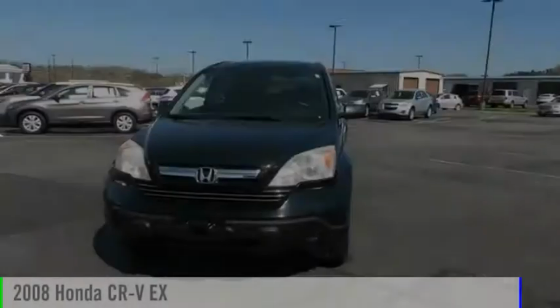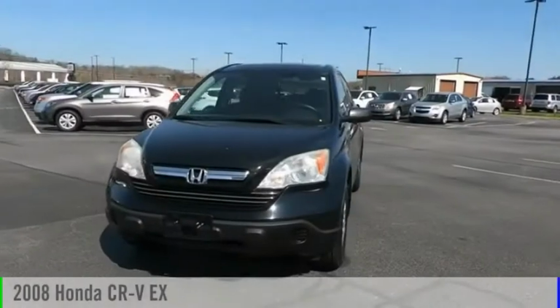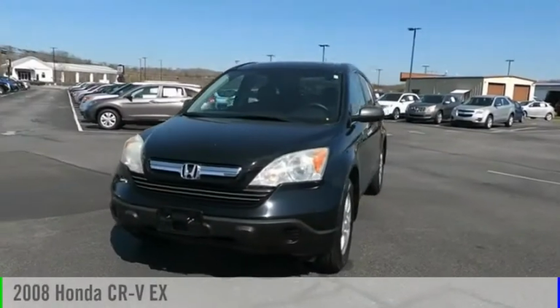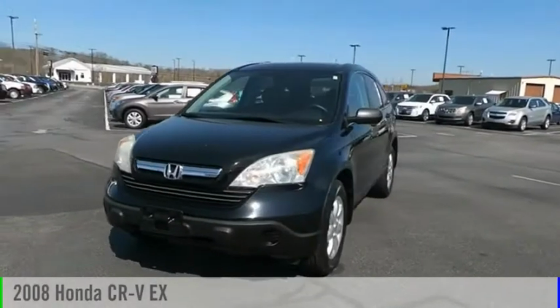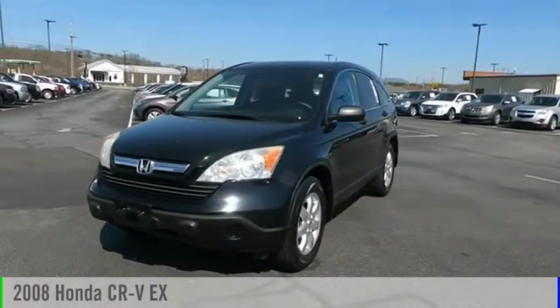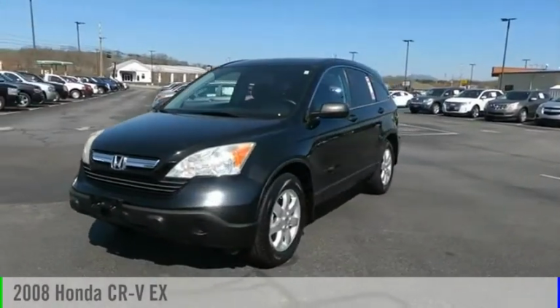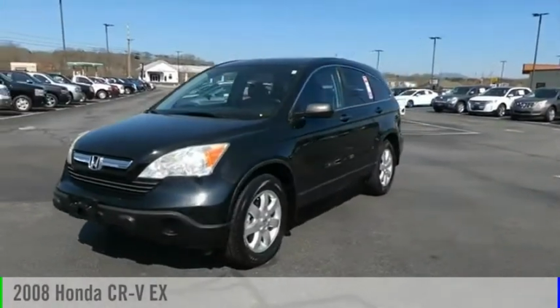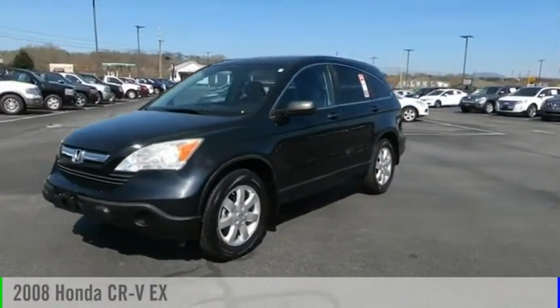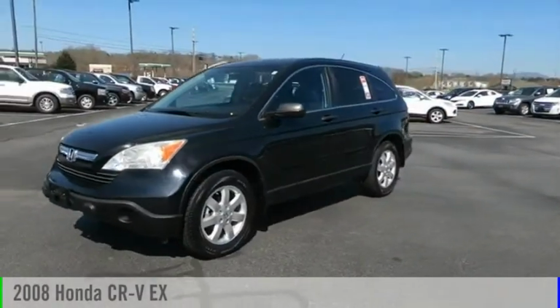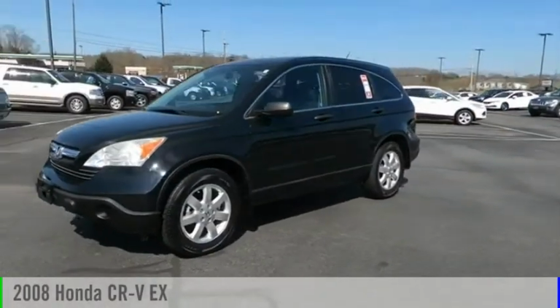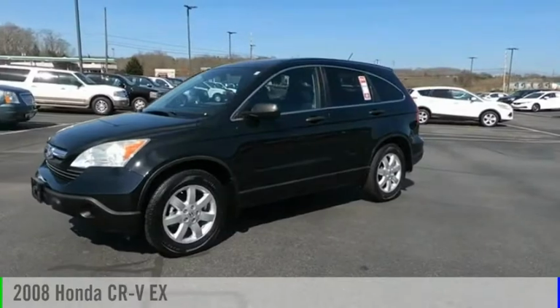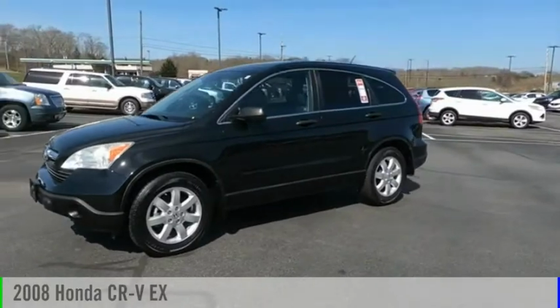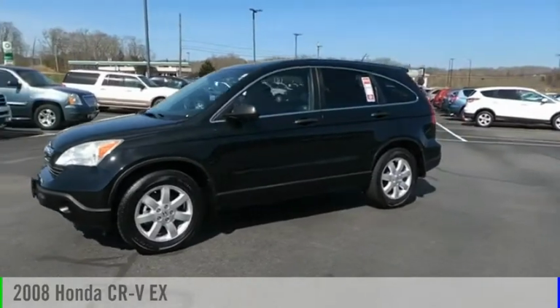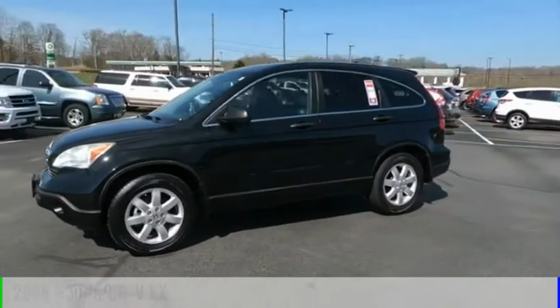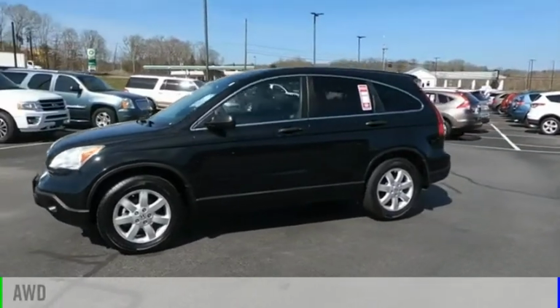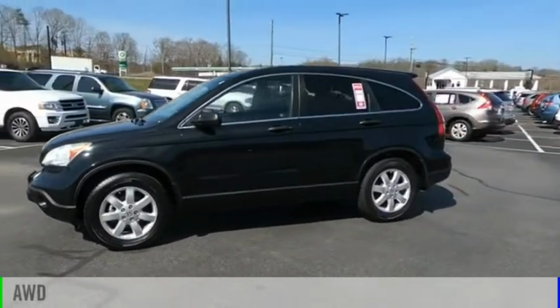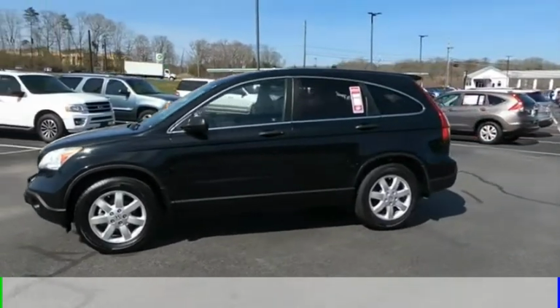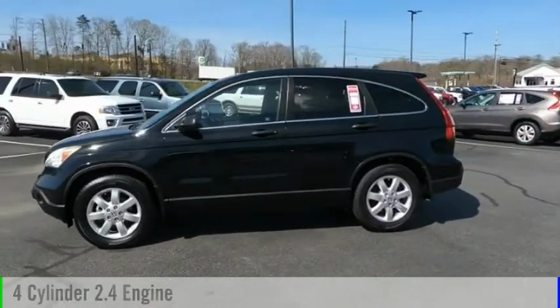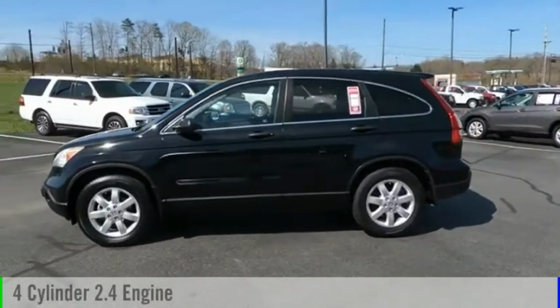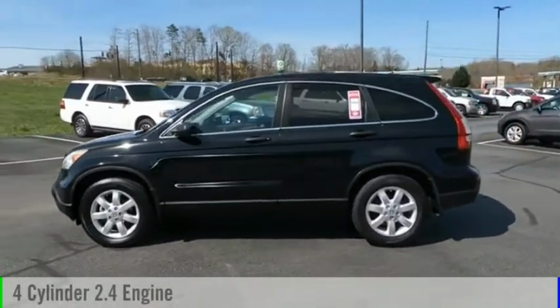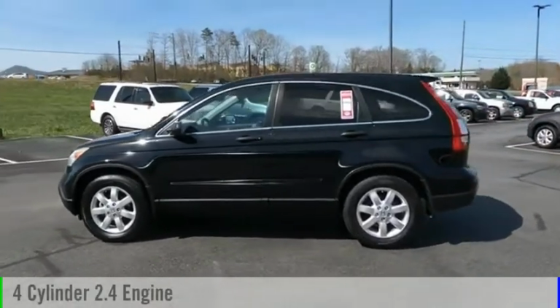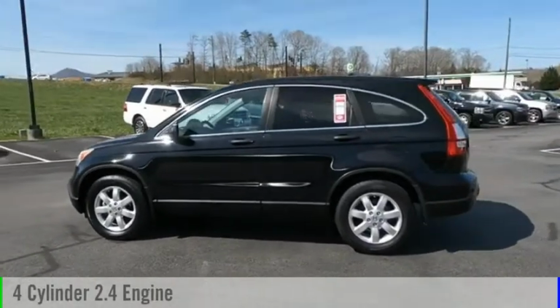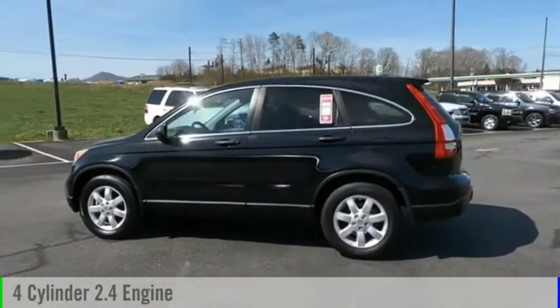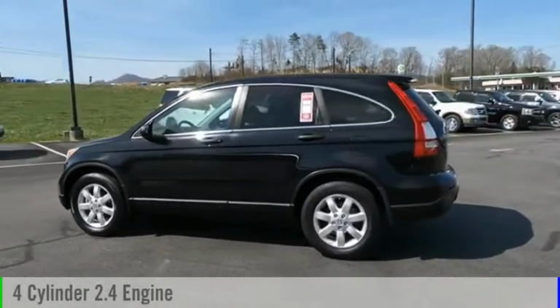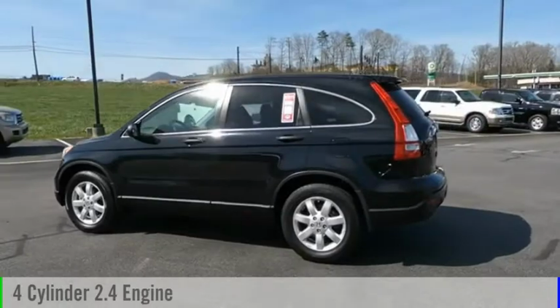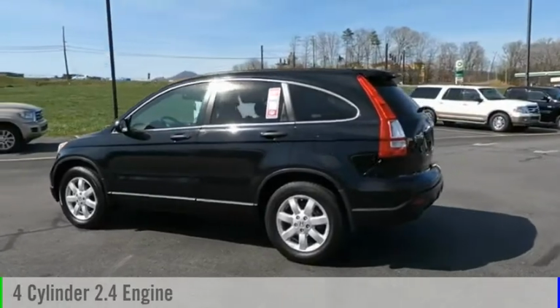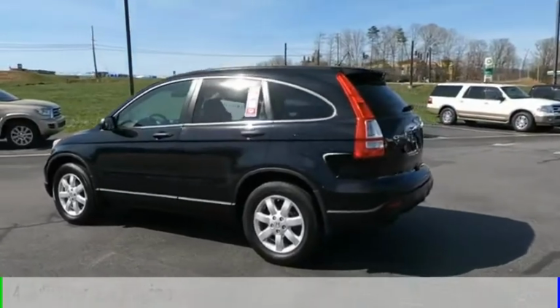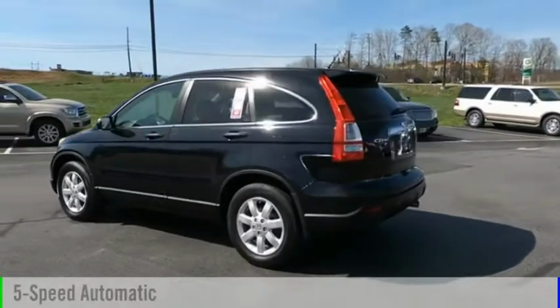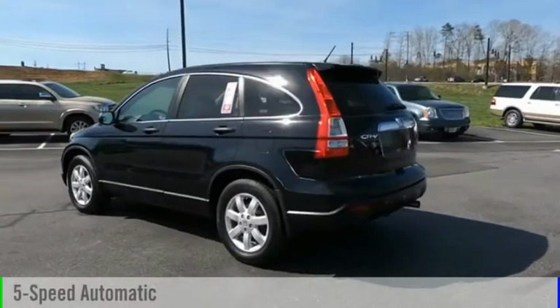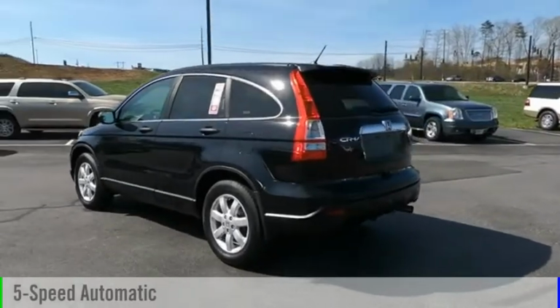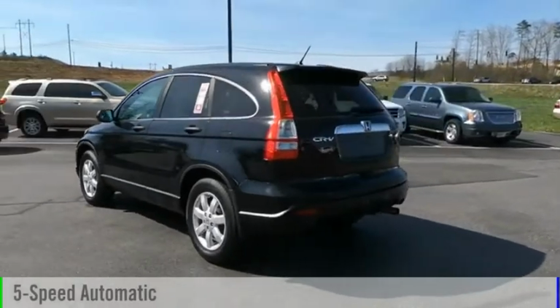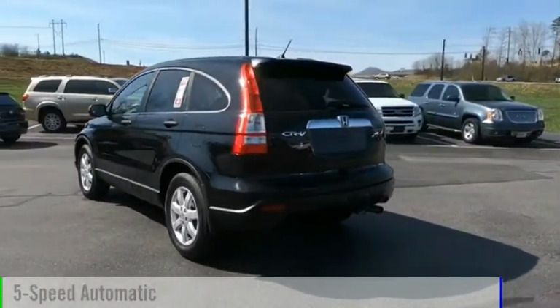Come test drive the 2008 CR-V. This vehicle is powered by an all-wheel drive, four-cylinder, 2.4-liter engine, and comes with a five-speed automatic transmission.